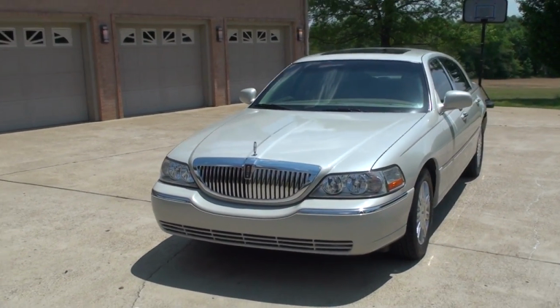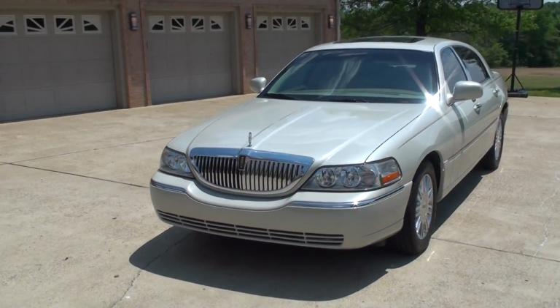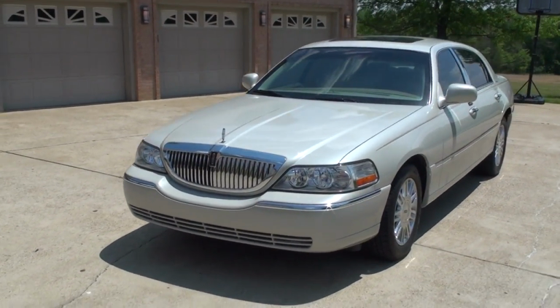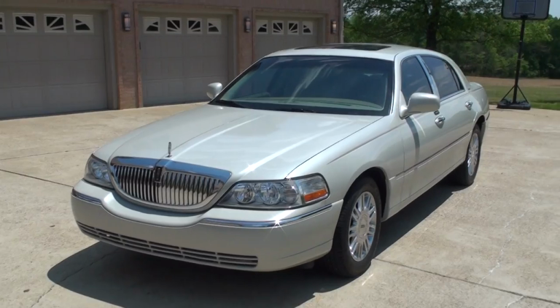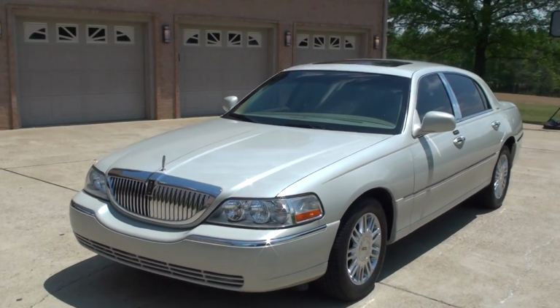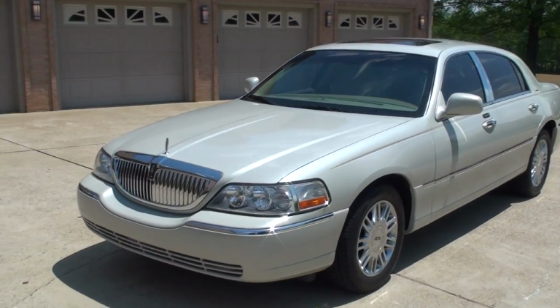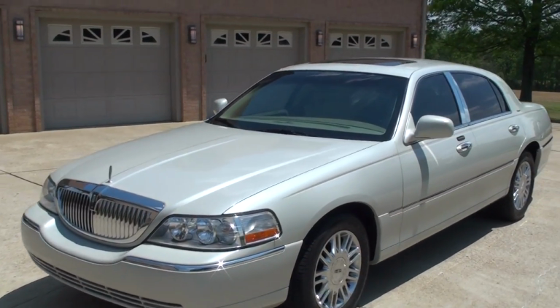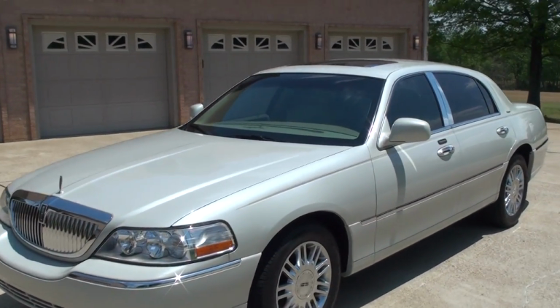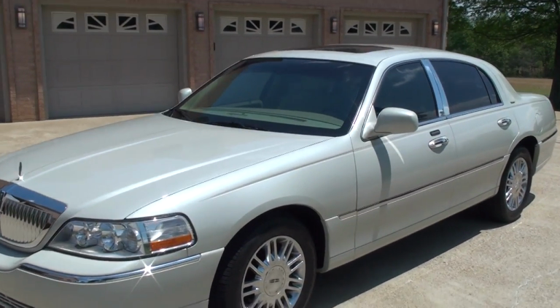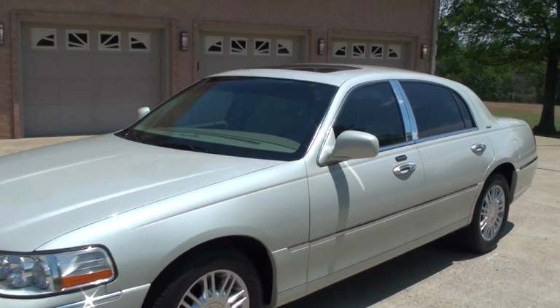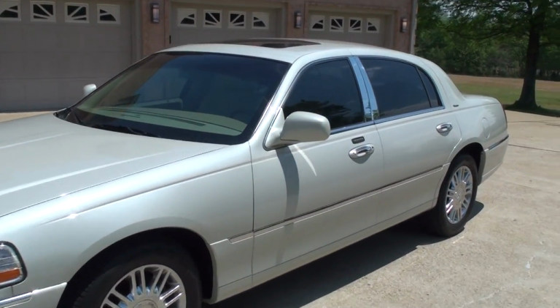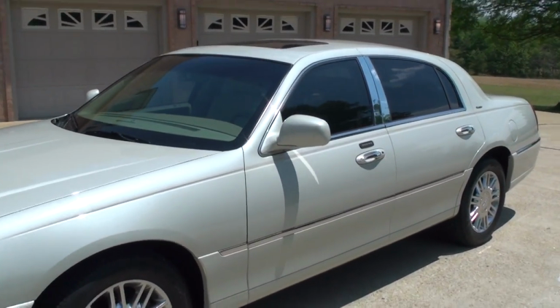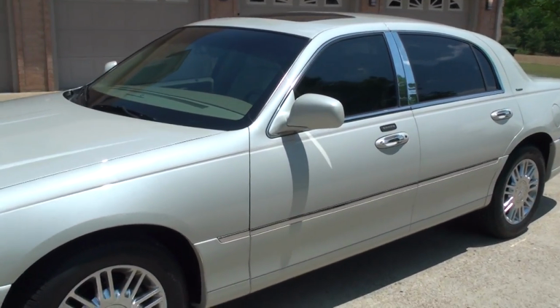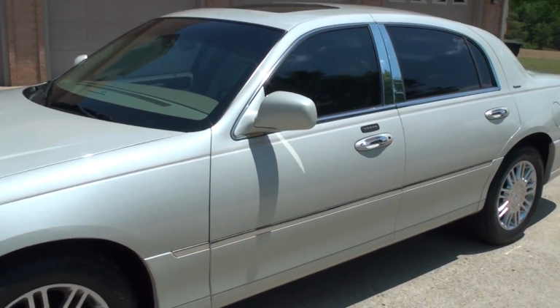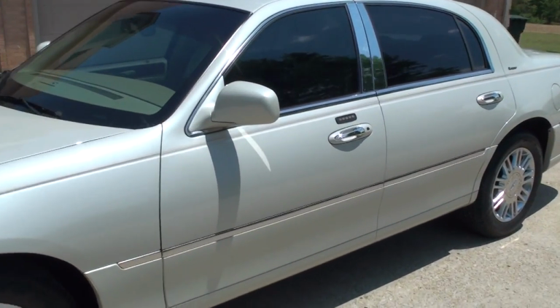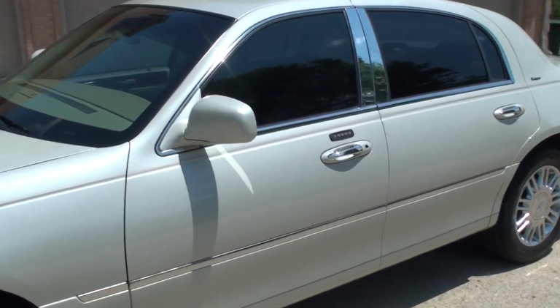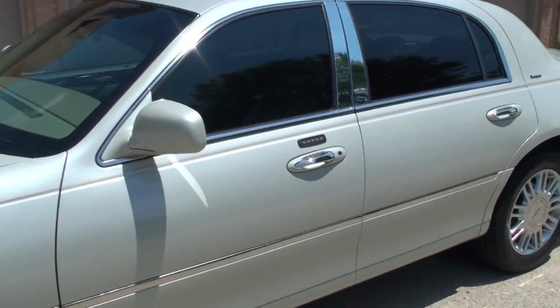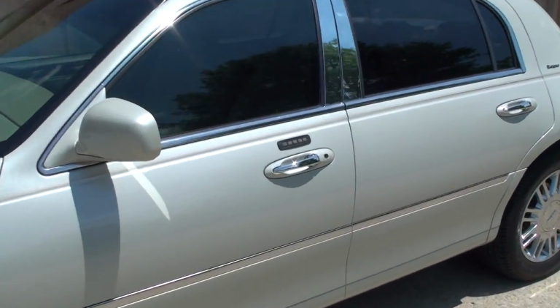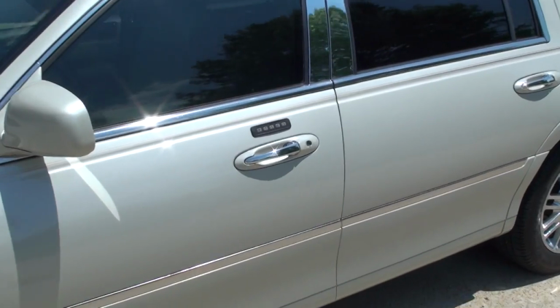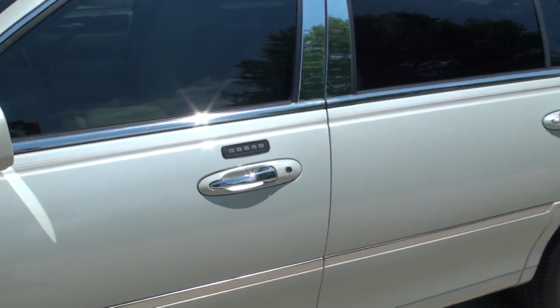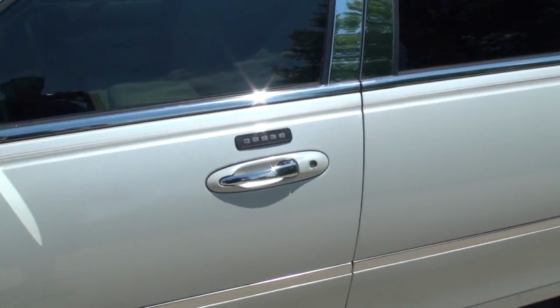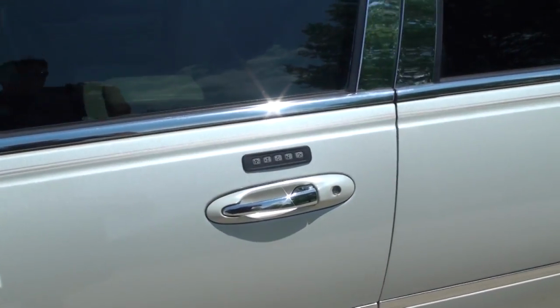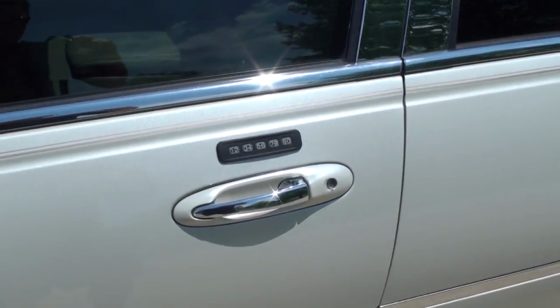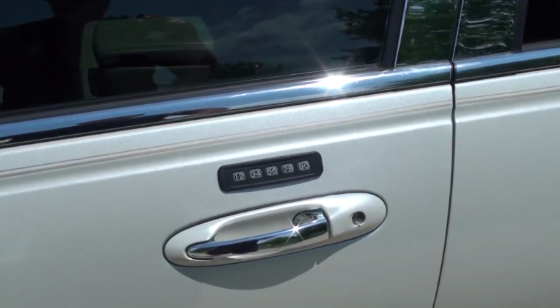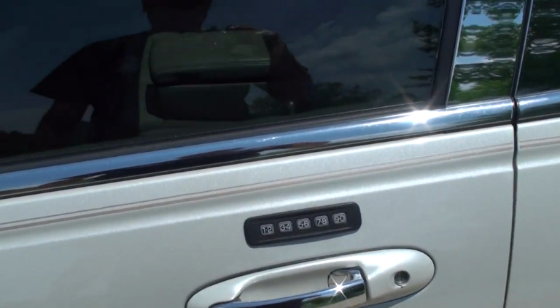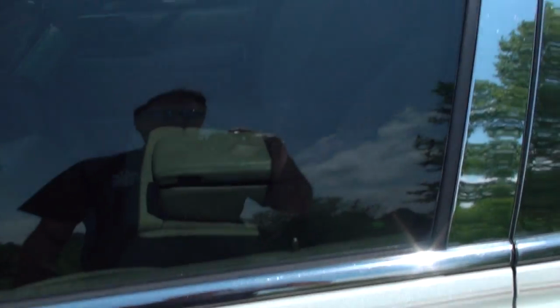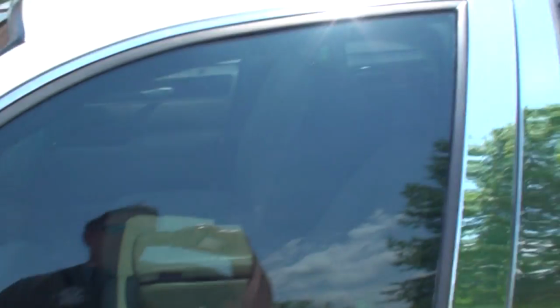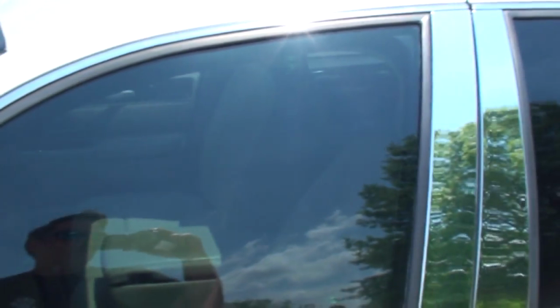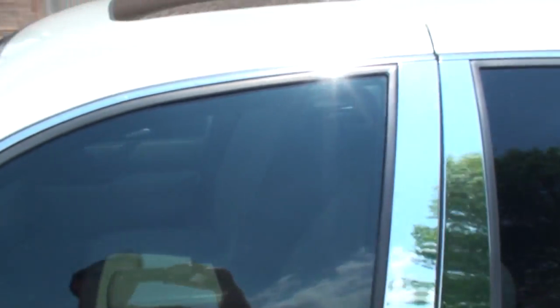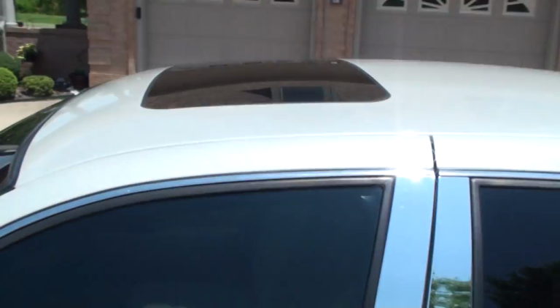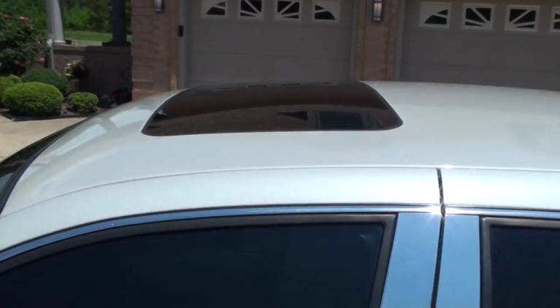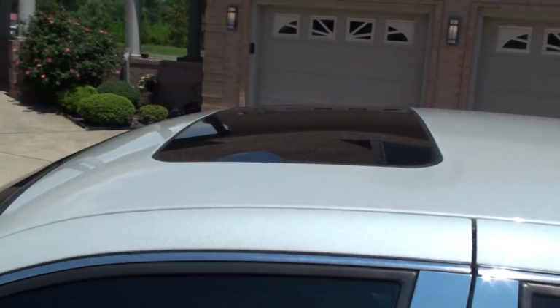It's got very low miles too, about 72,000 miles. It does have keyless entry, also has a keypad entry. Got tinted windows and a sunroof.